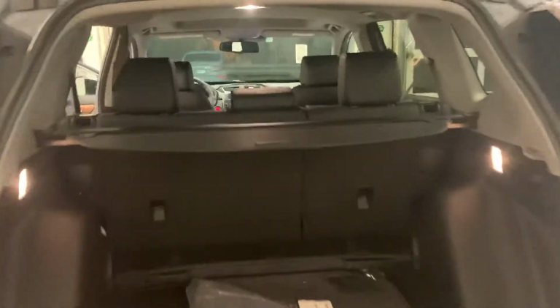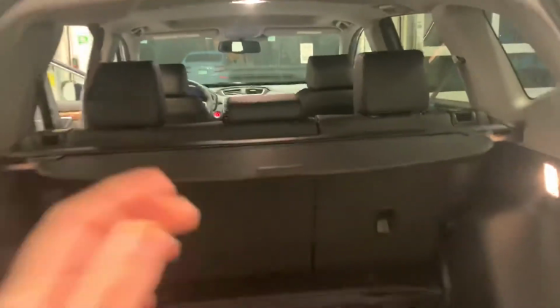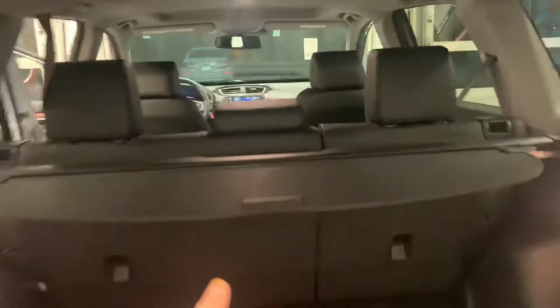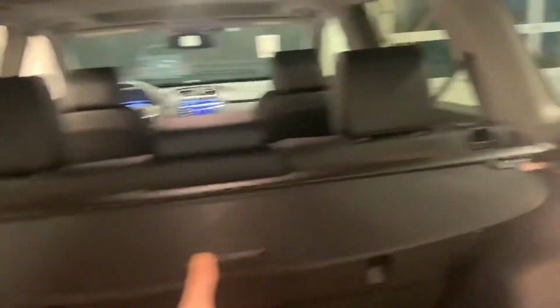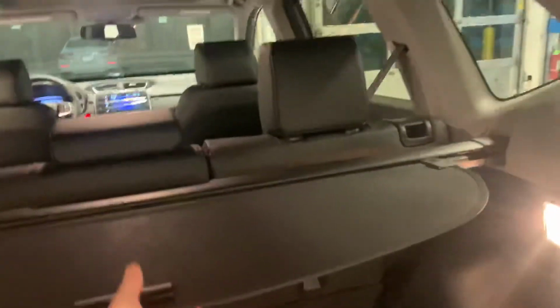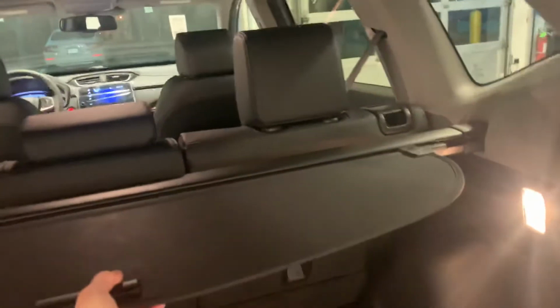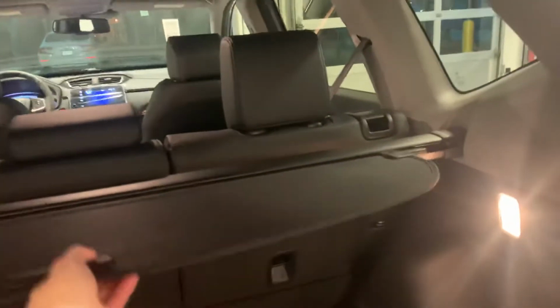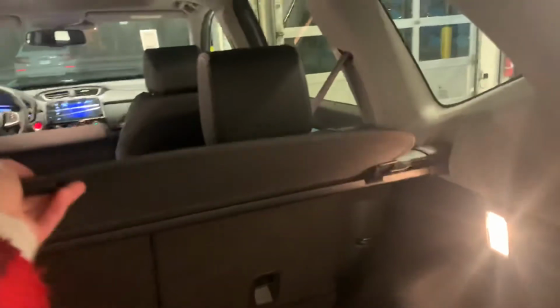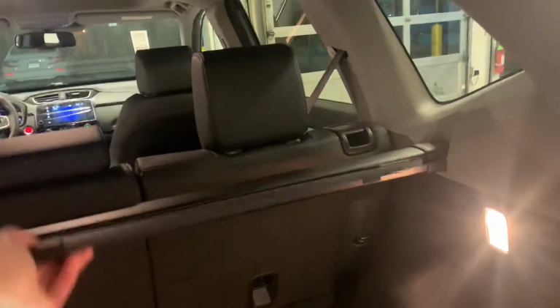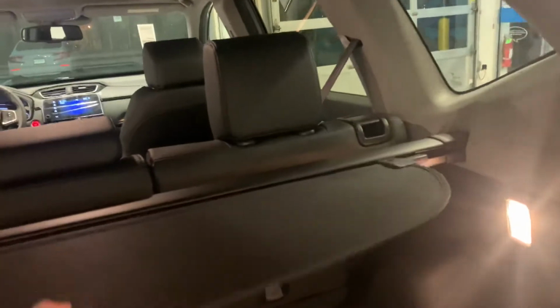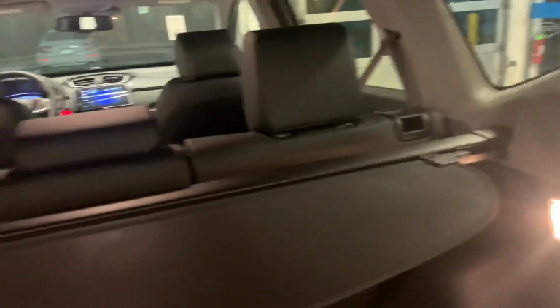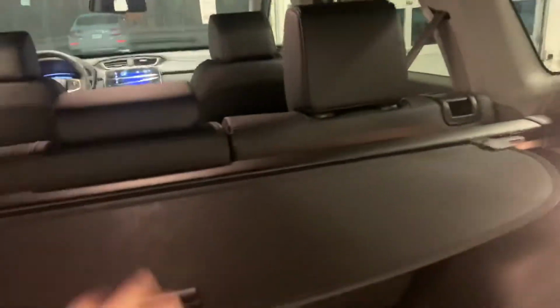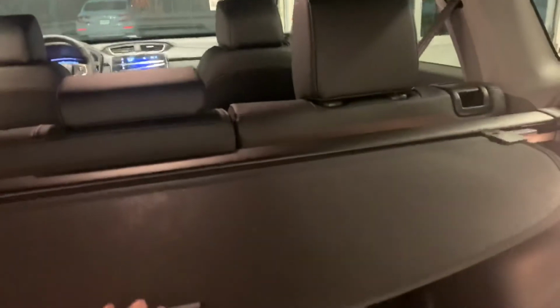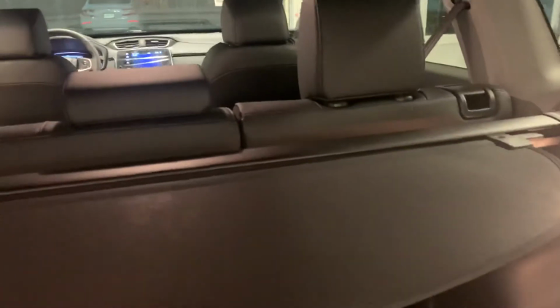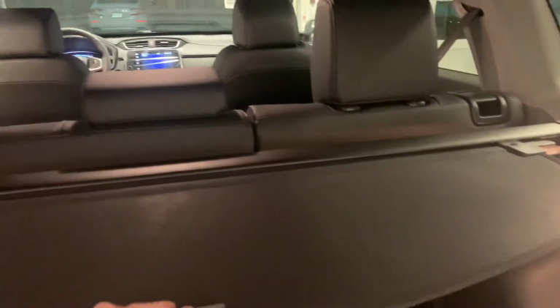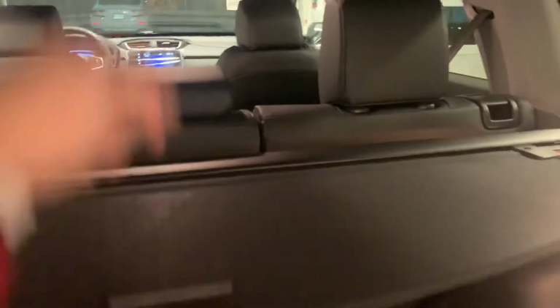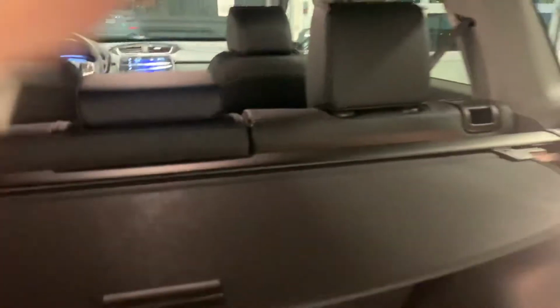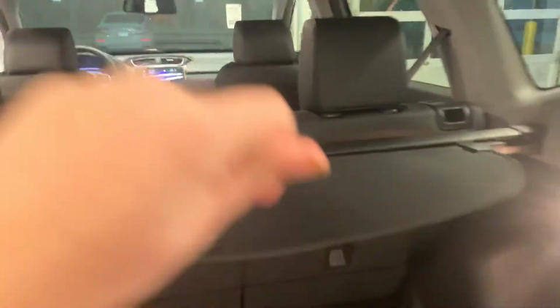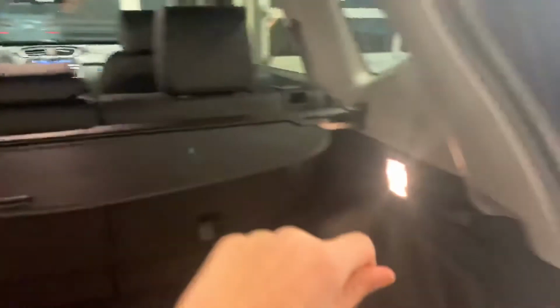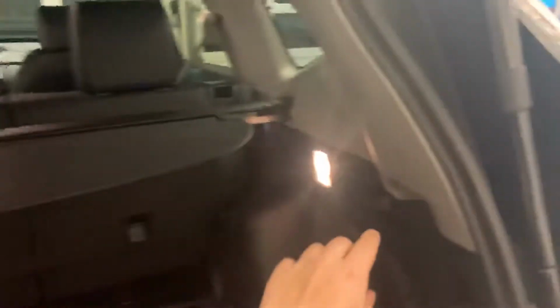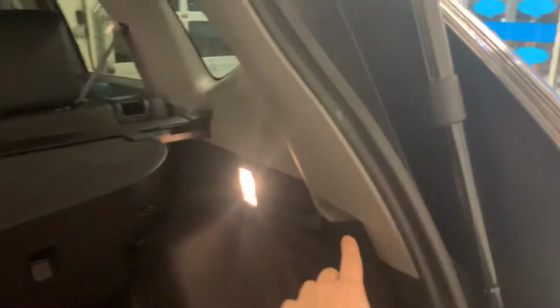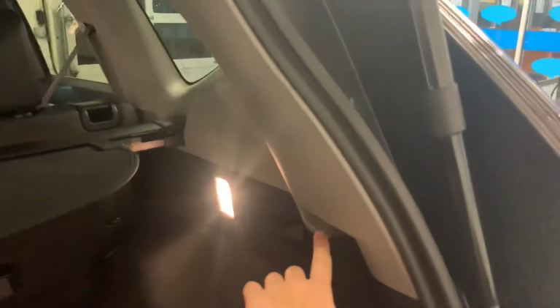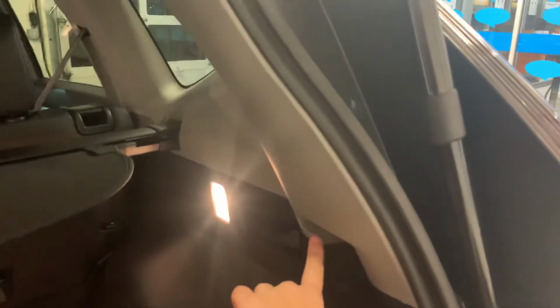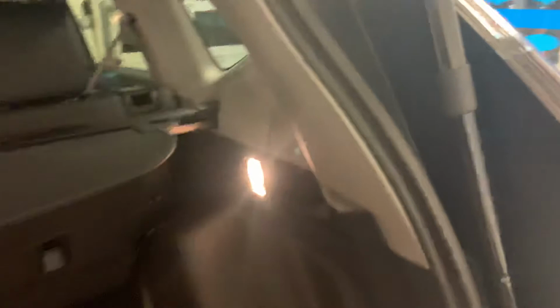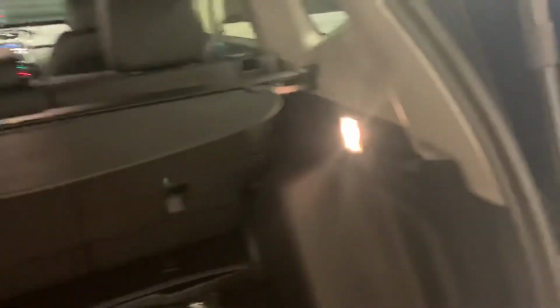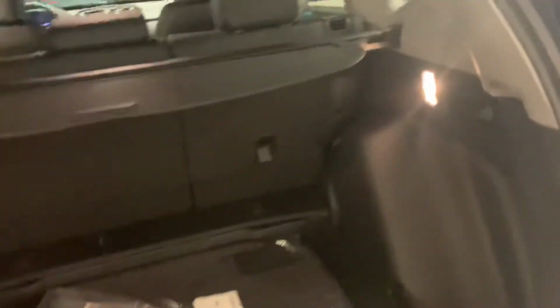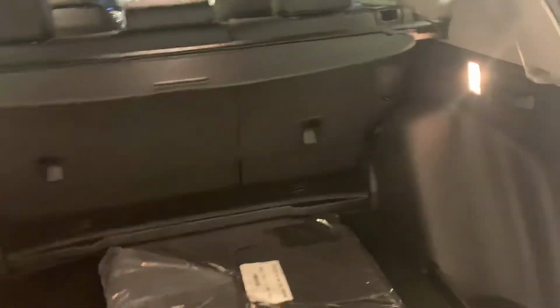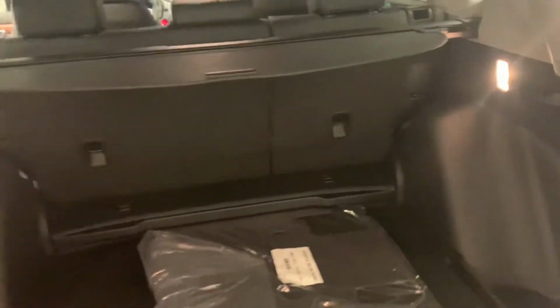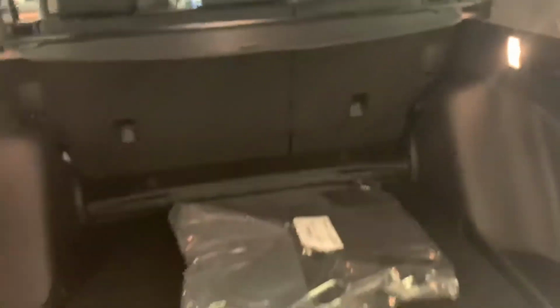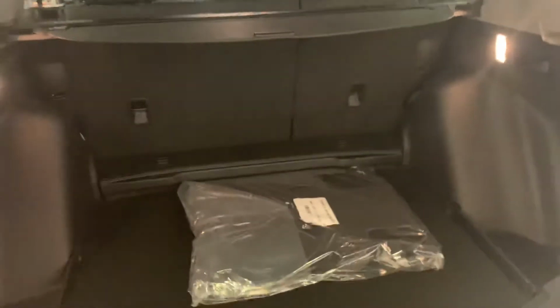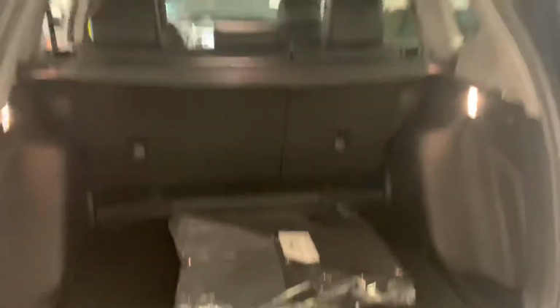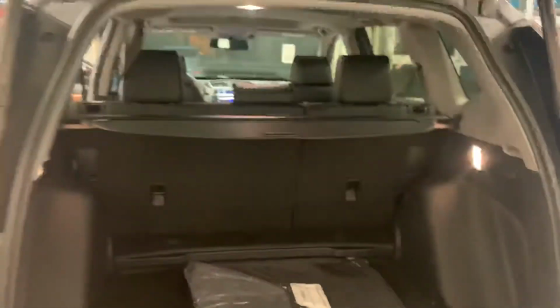There's also this little cover right here that pulls out. You just pull it up and out, and then it clicks into place, and it hides whatever you have in your trunk if you don't want anybody to see it.